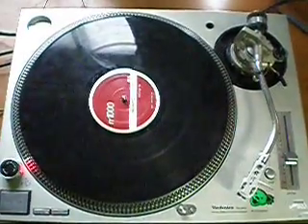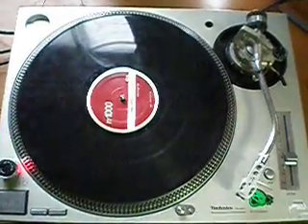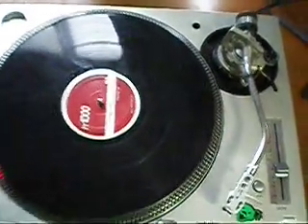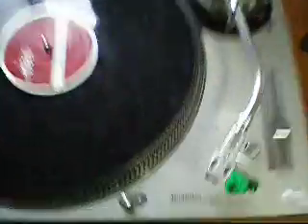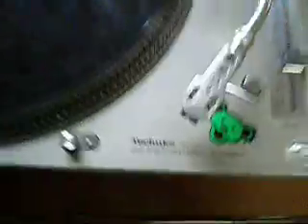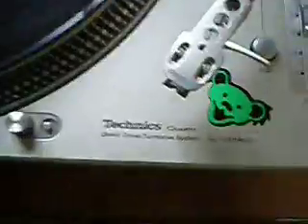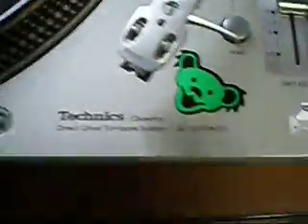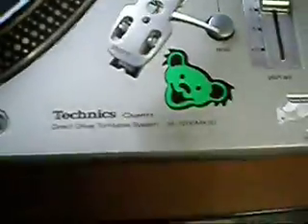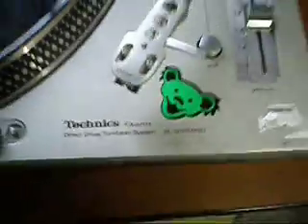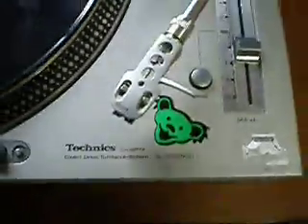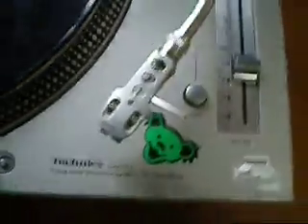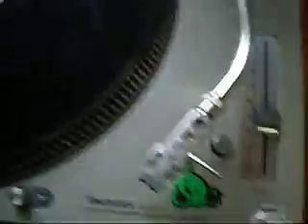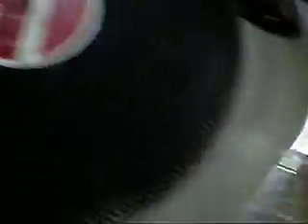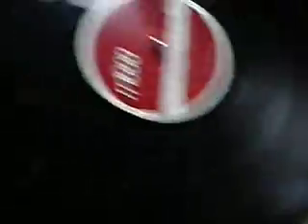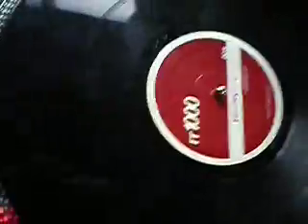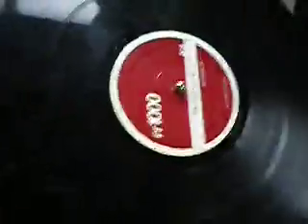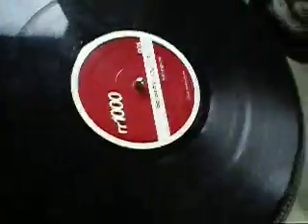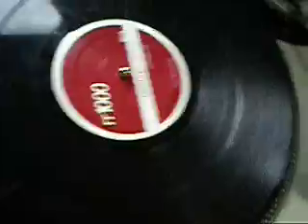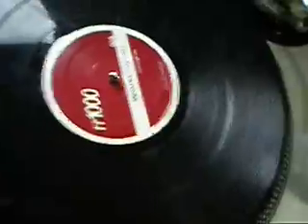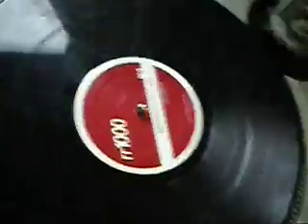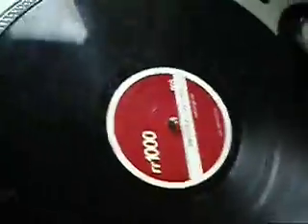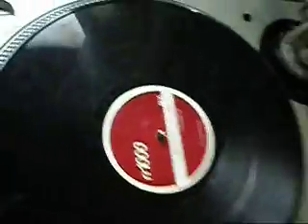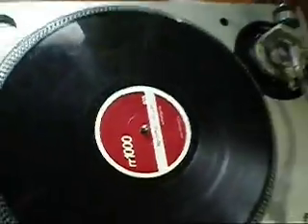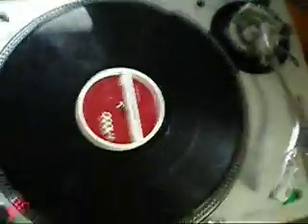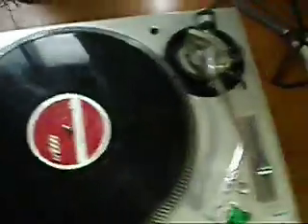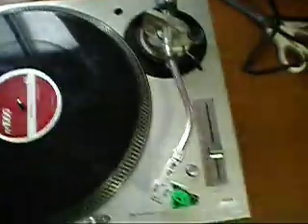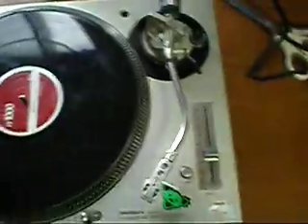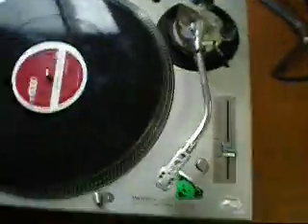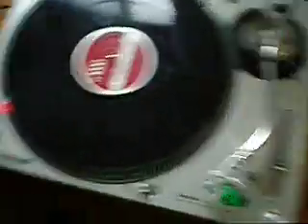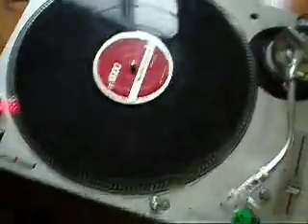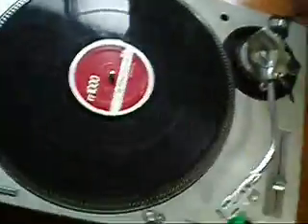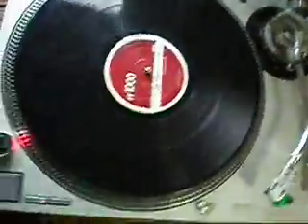This is a demonstration video of one Technics 1200 MK3D turntable. I'm not going to sell this as a complete unit, but I'm going to strip it down and sell the parts individually.